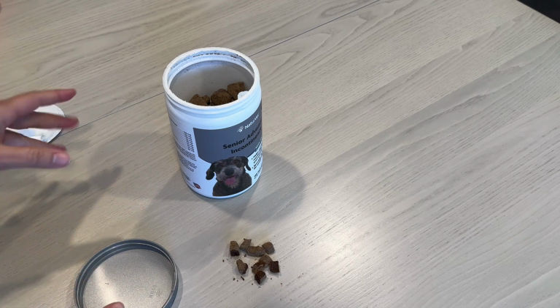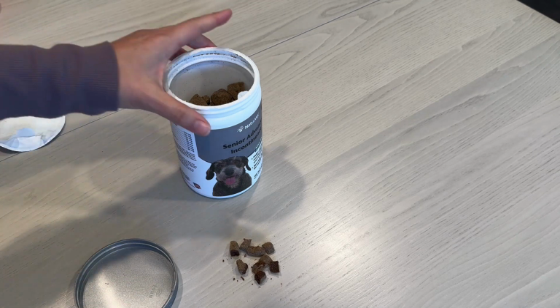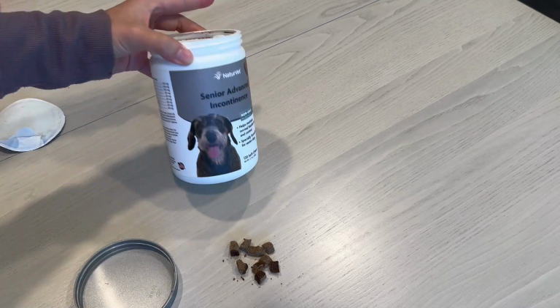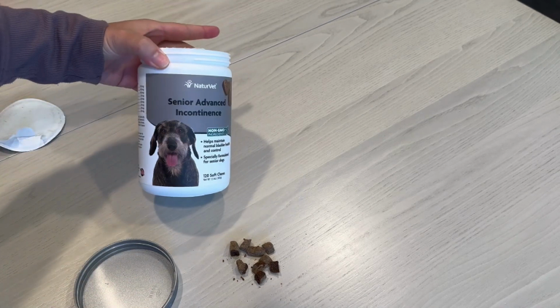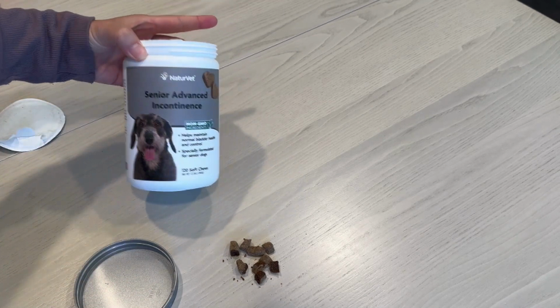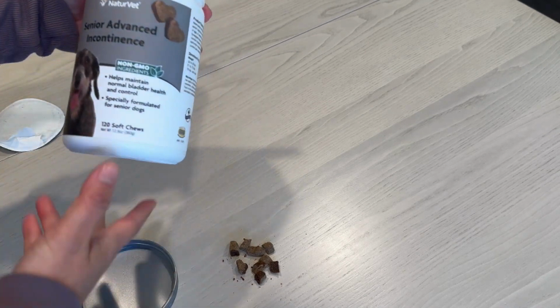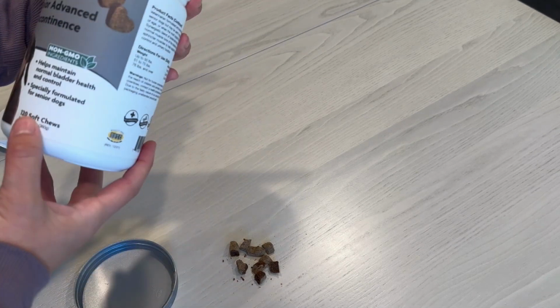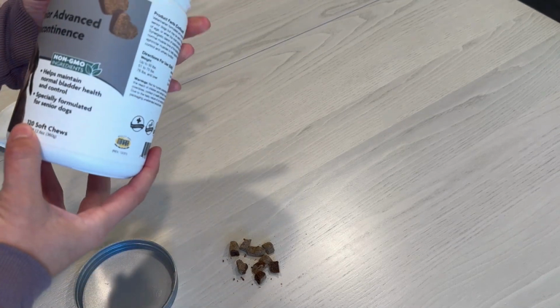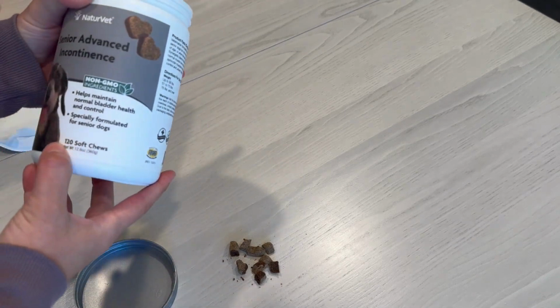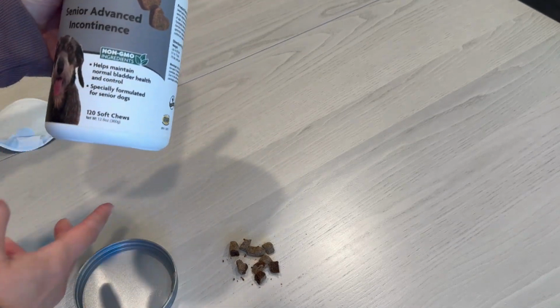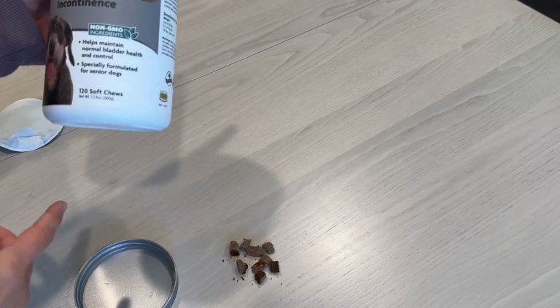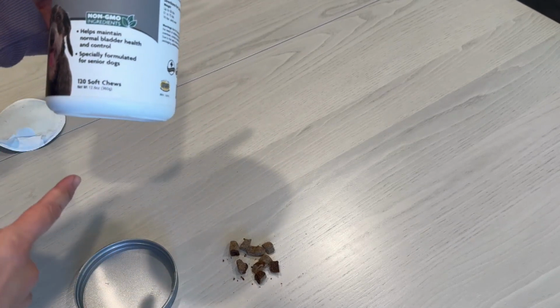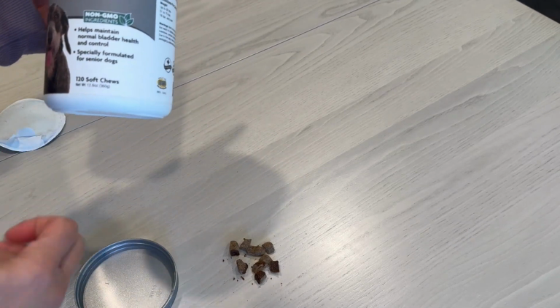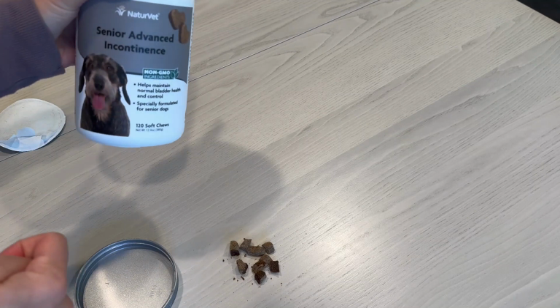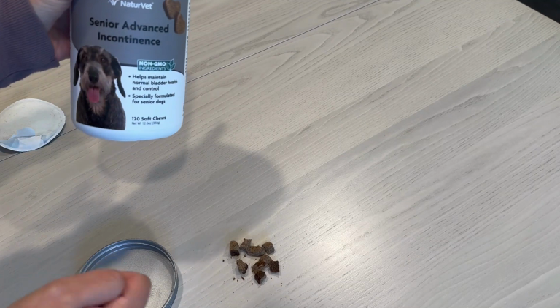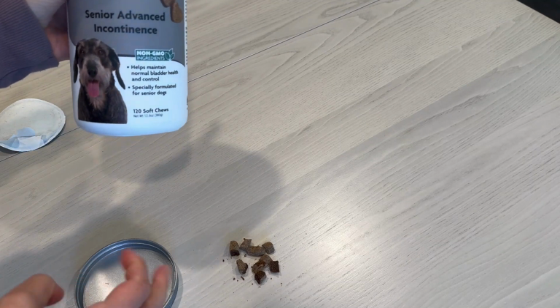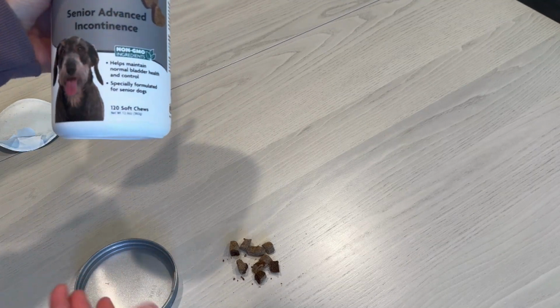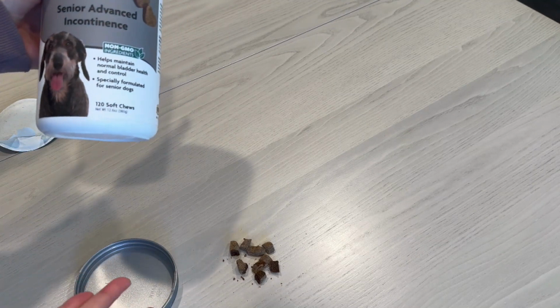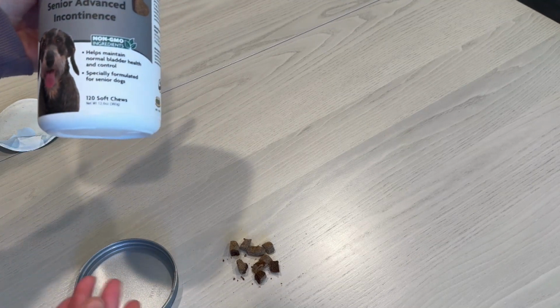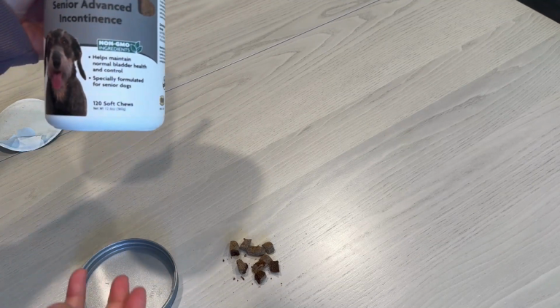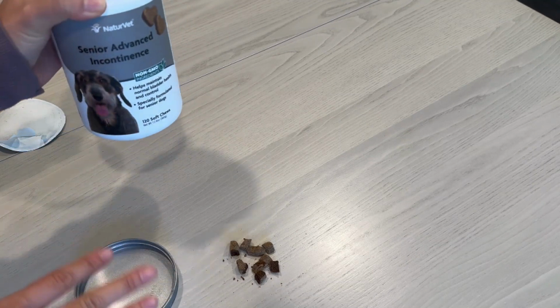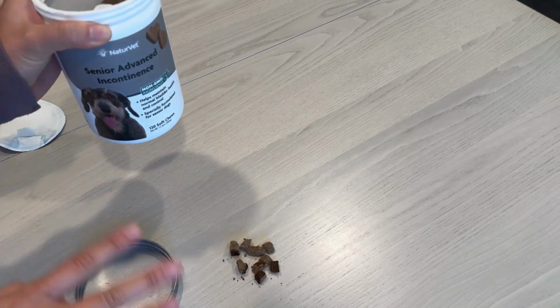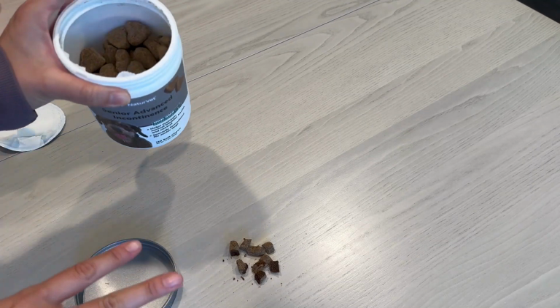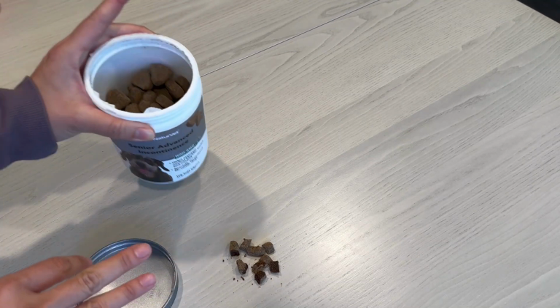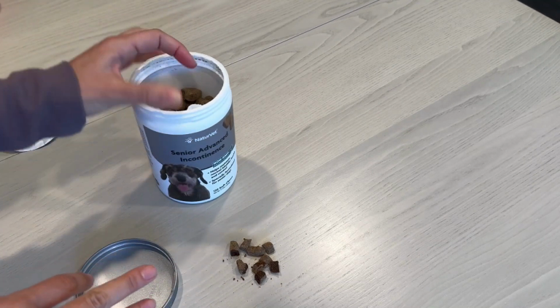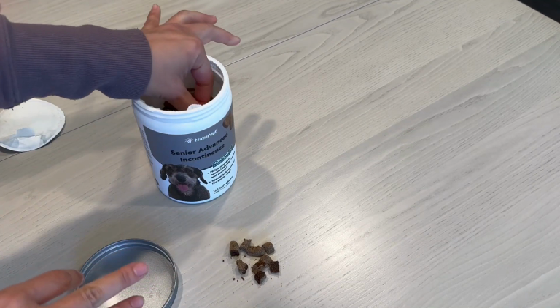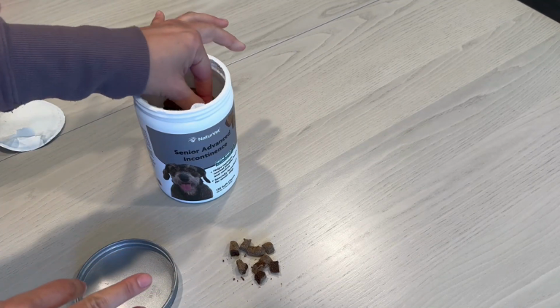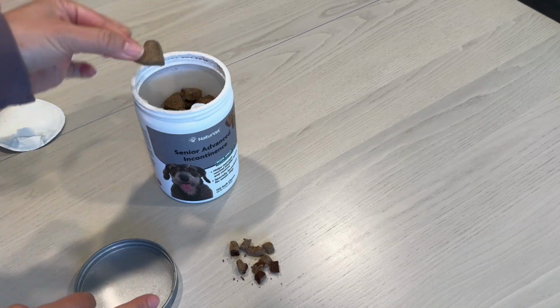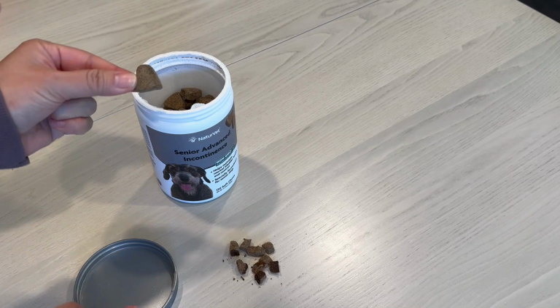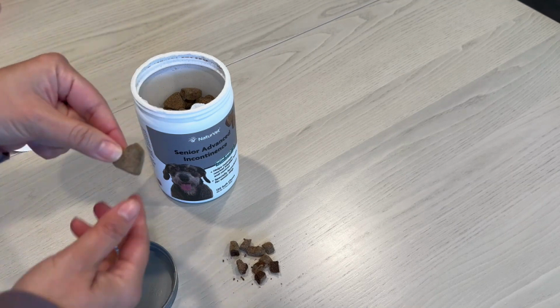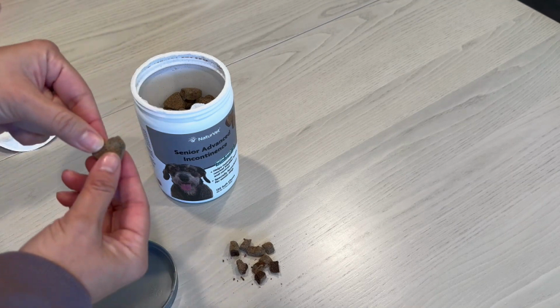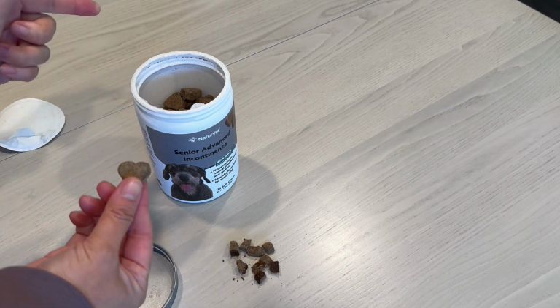This probably lasts 120 soft chews, so about 60 days, because I only give her two of these a day with one single meal.